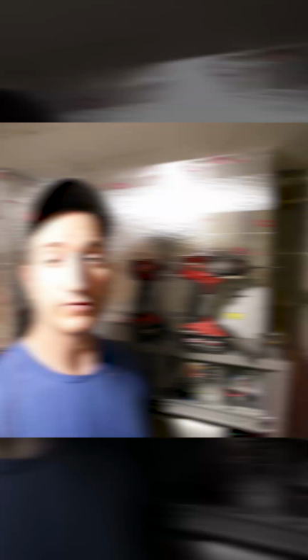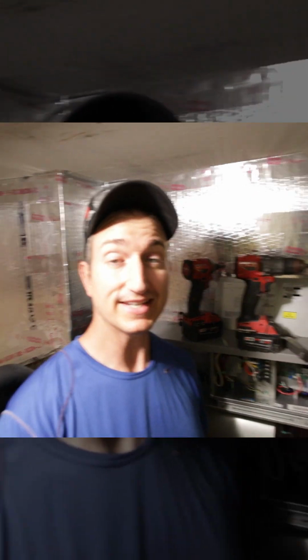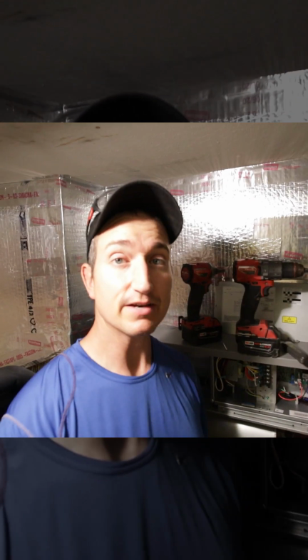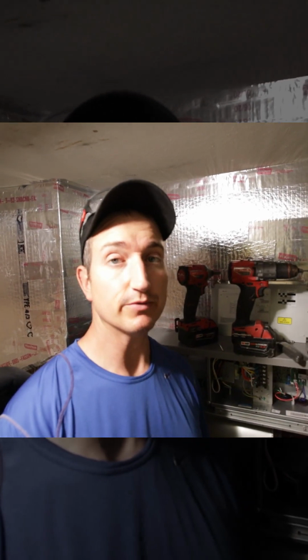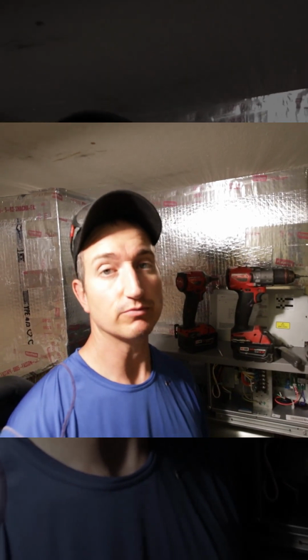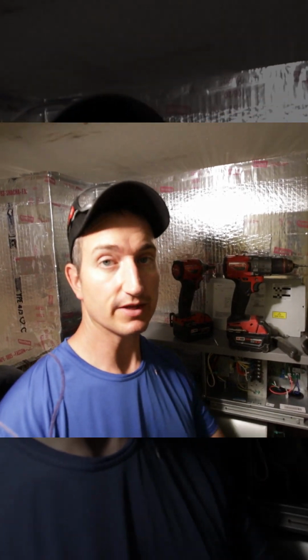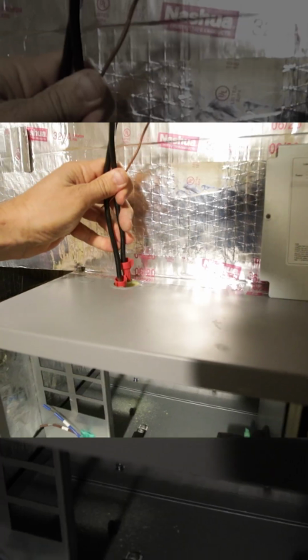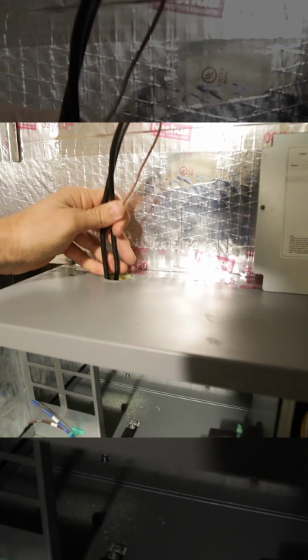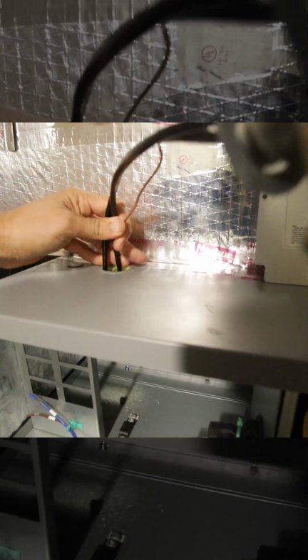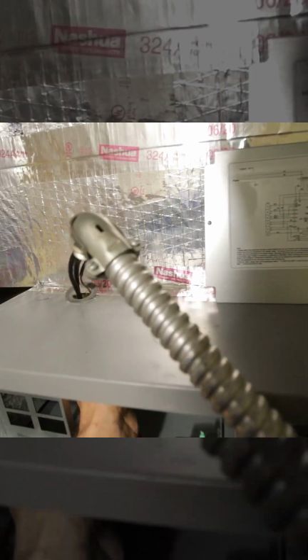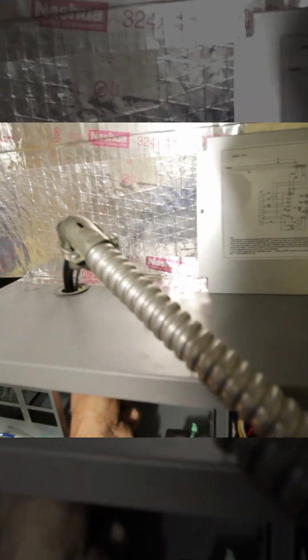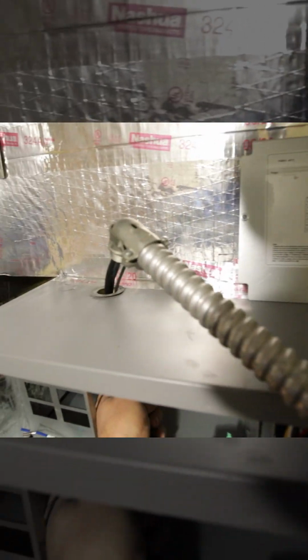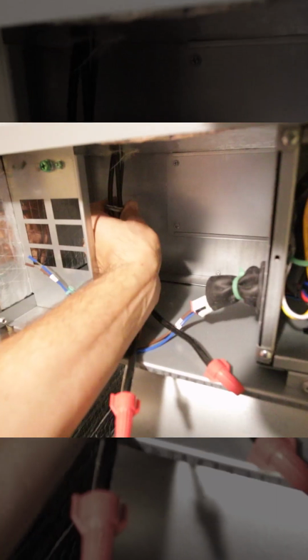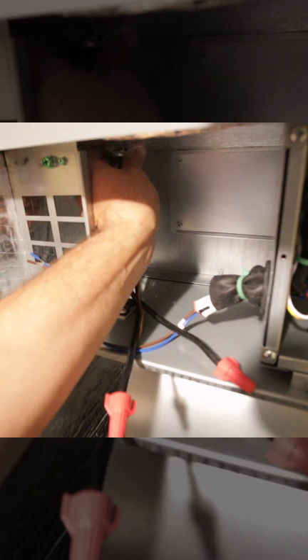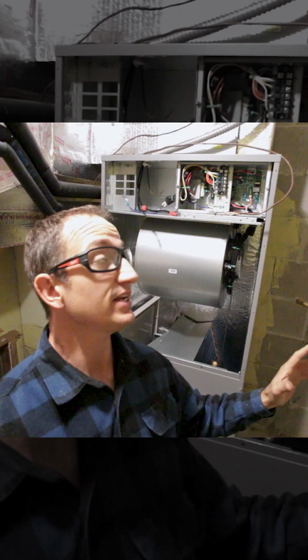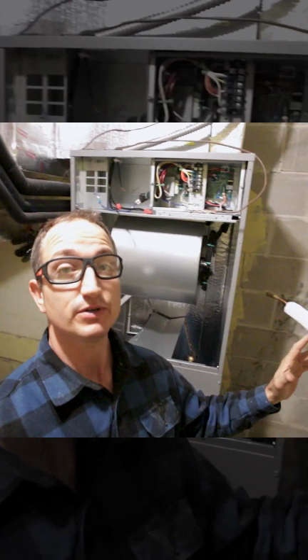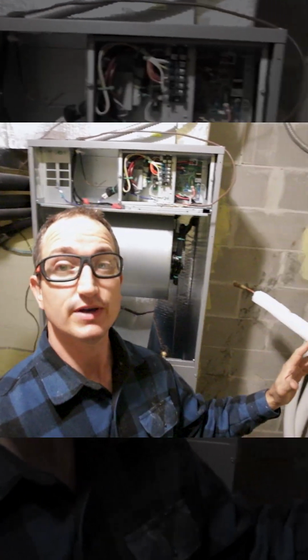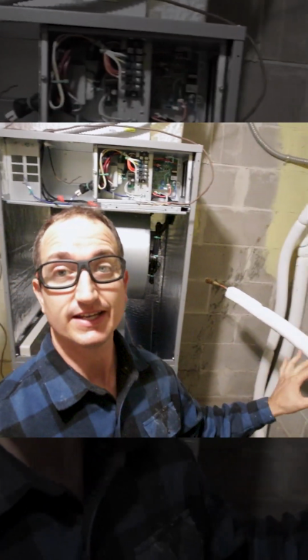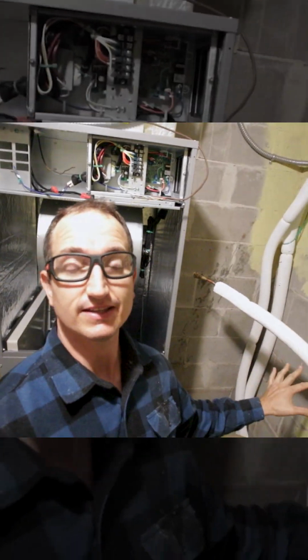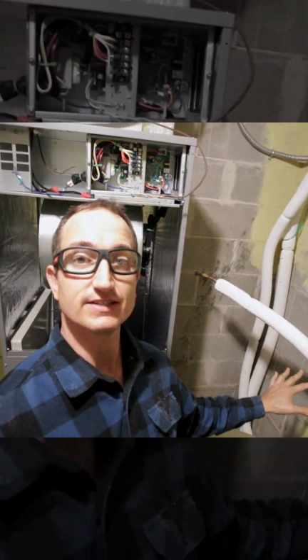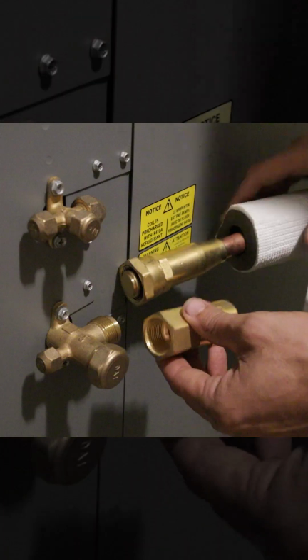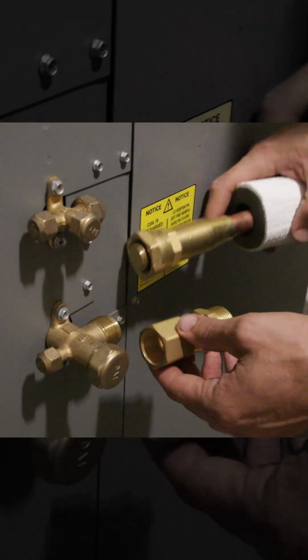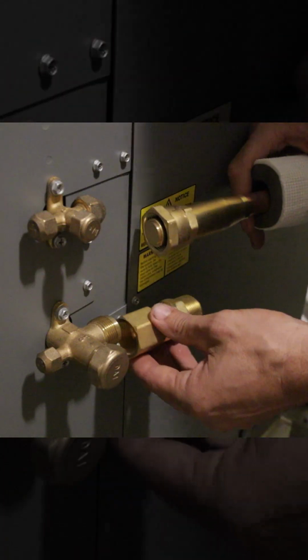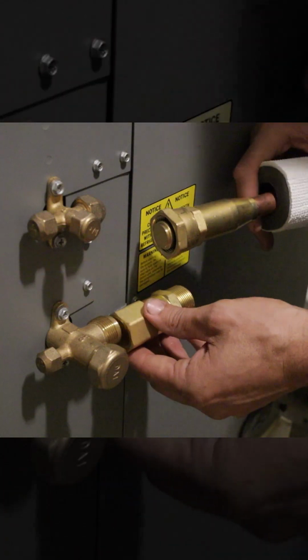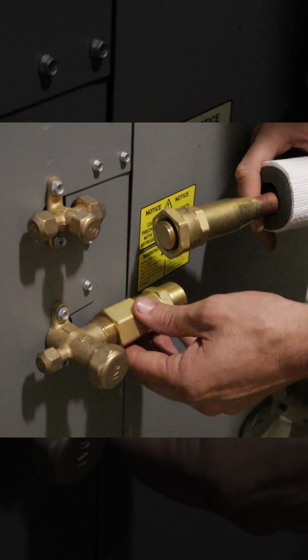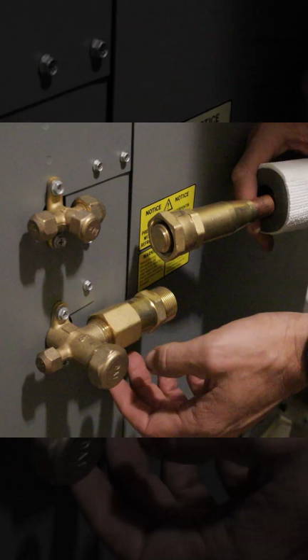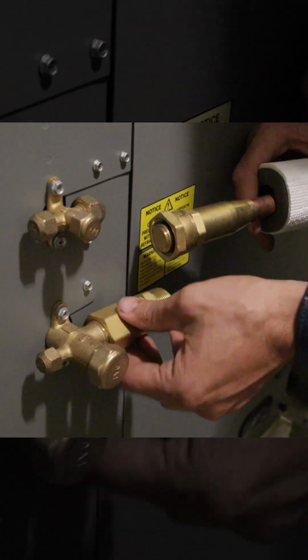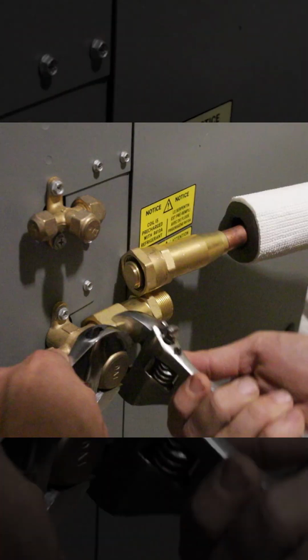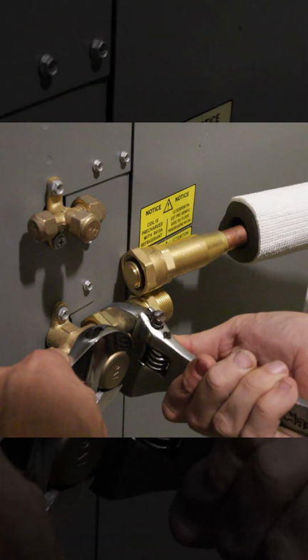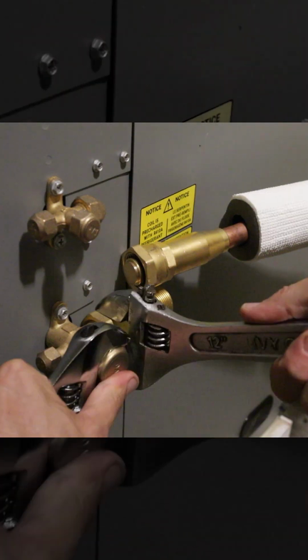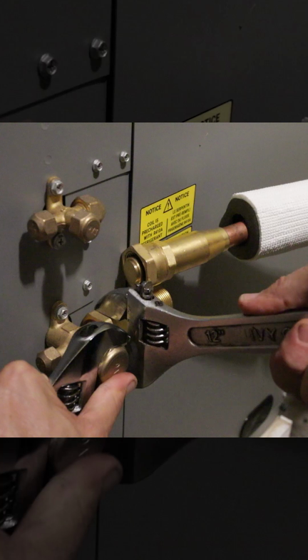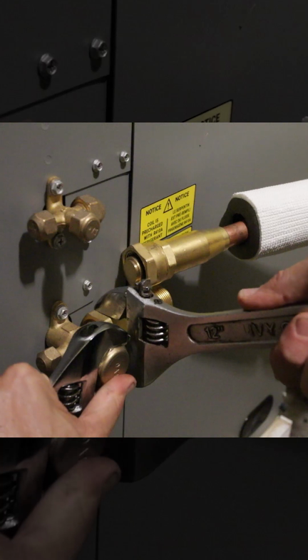For the next step I'm going to run the power to the air handler. Now I'm going to go ahead and connect the line set and we're just going to thread them in place, because these lines have refrigerant in them already.